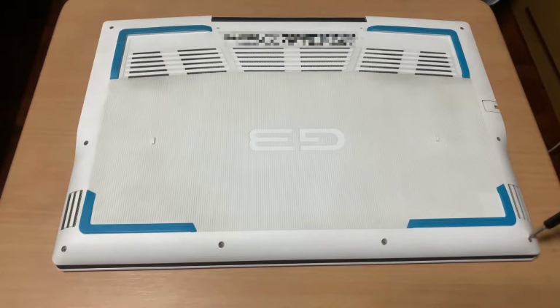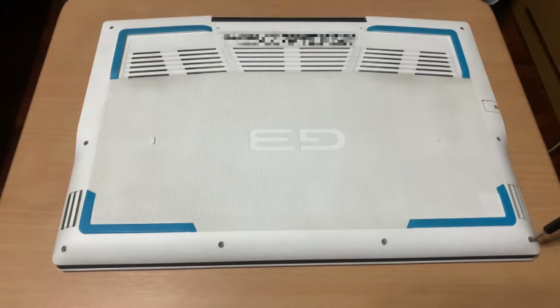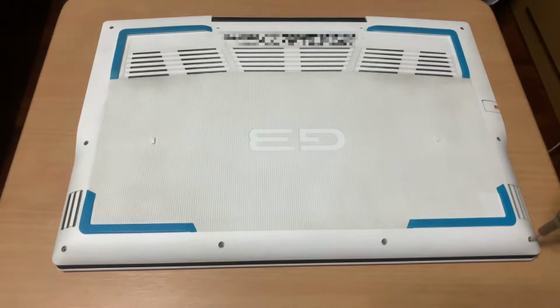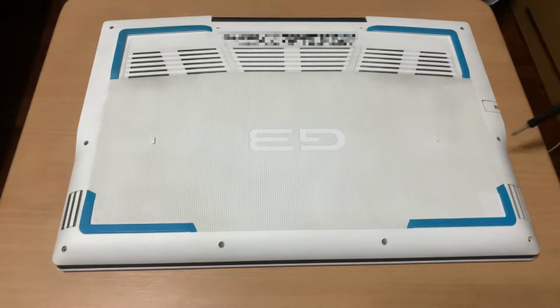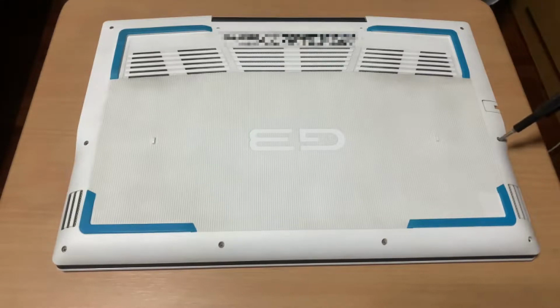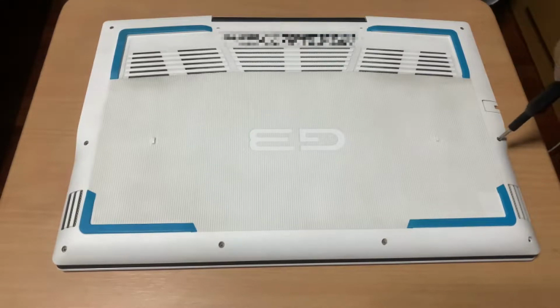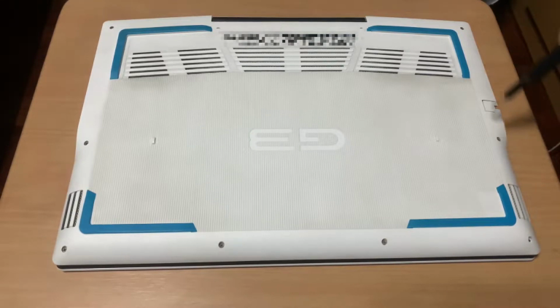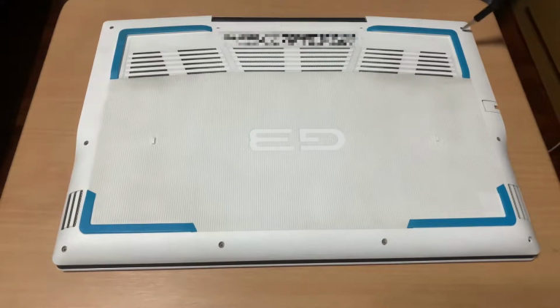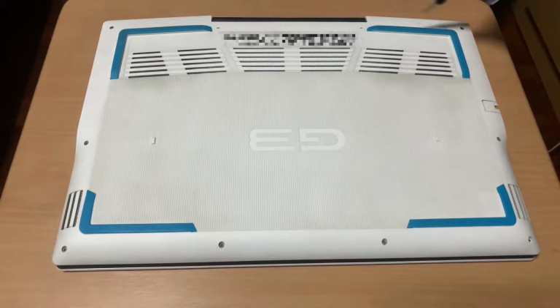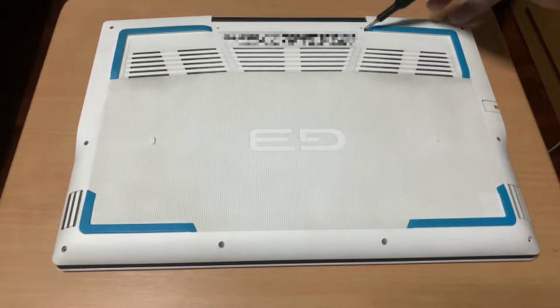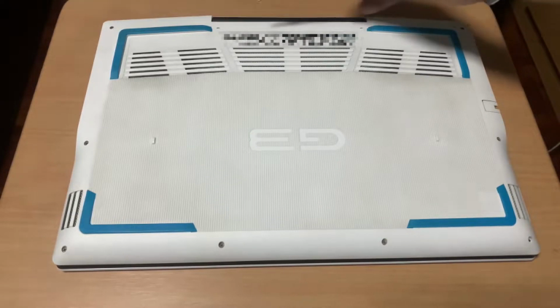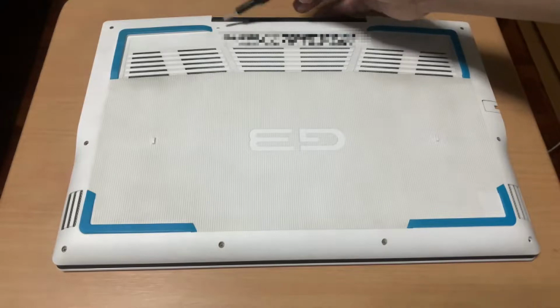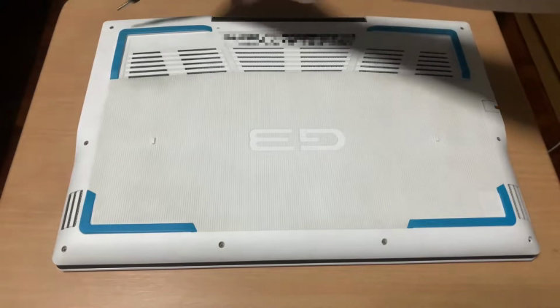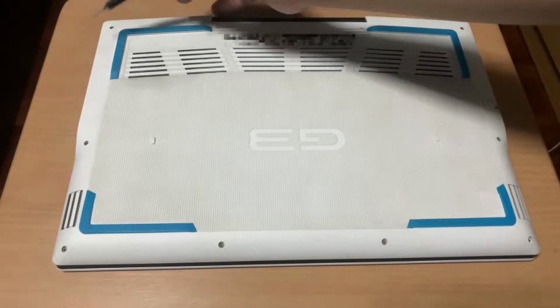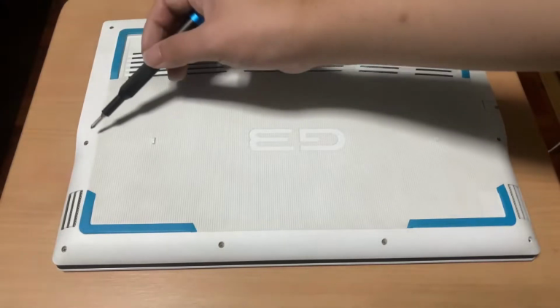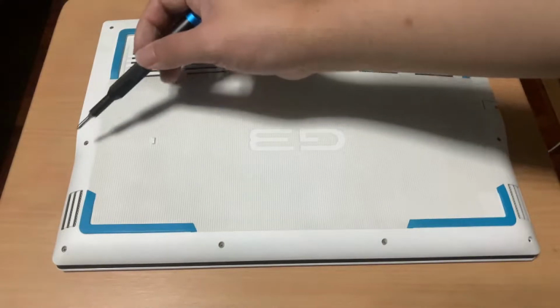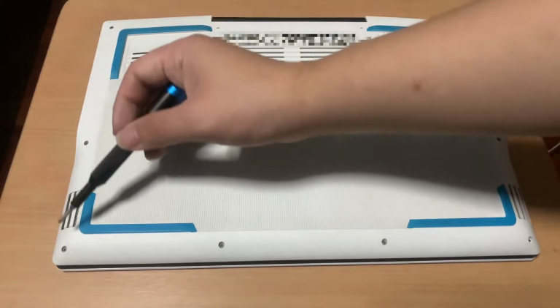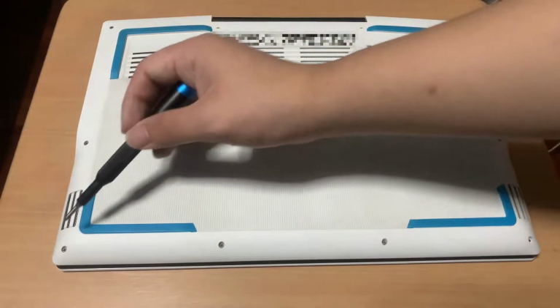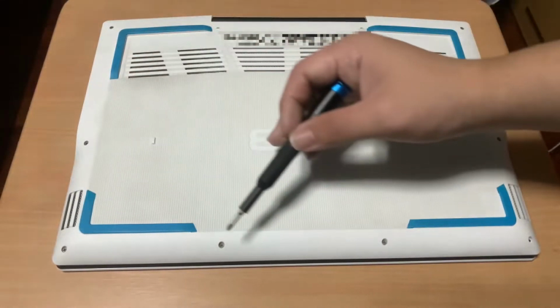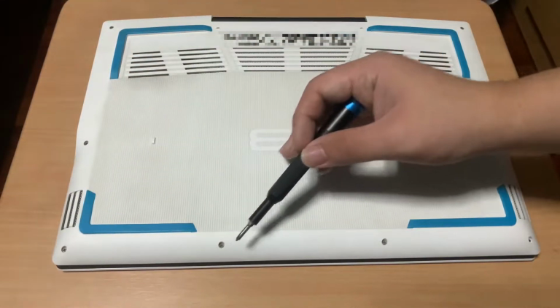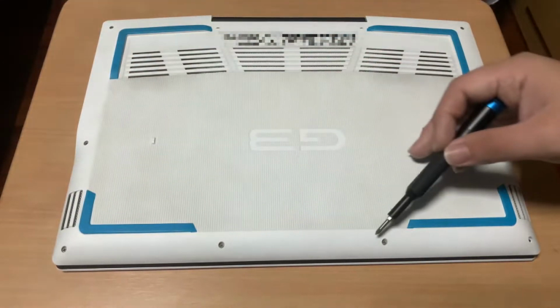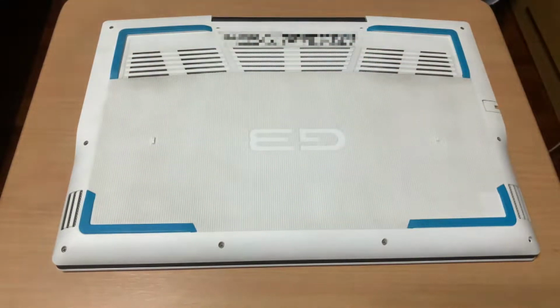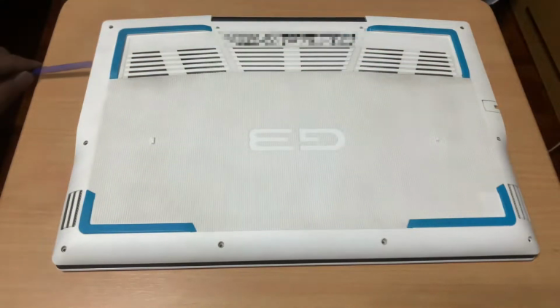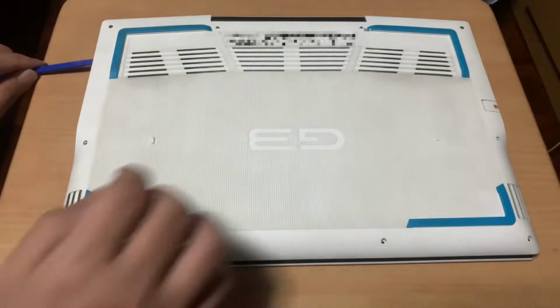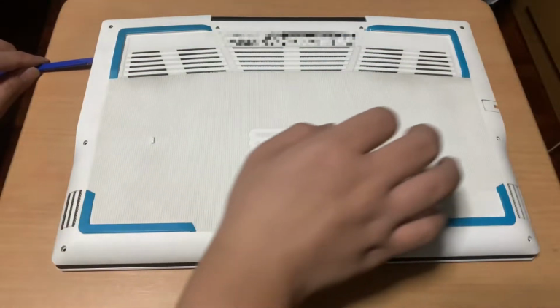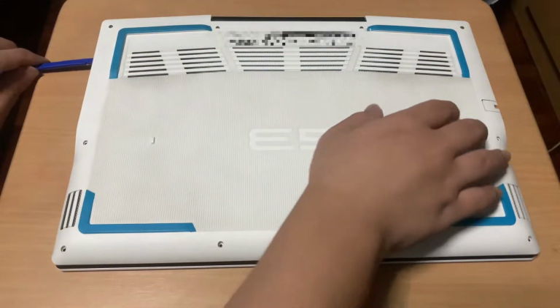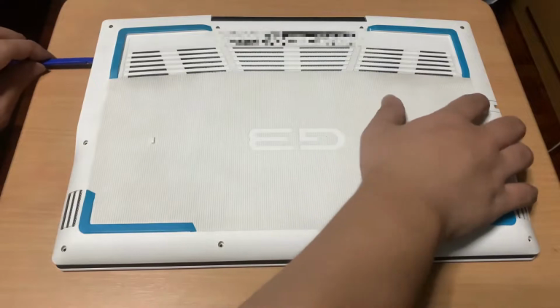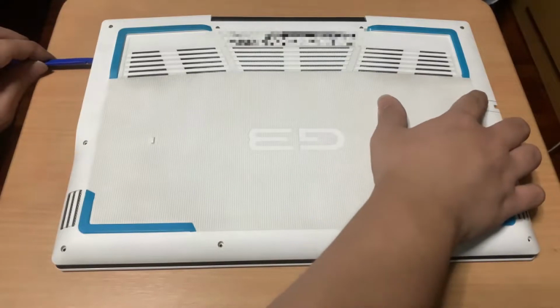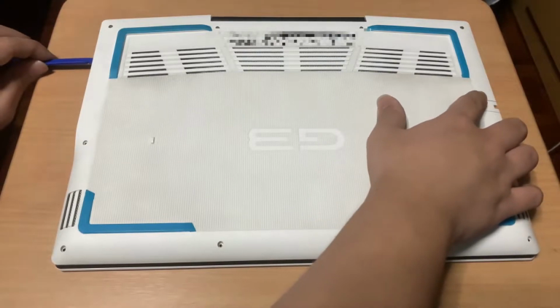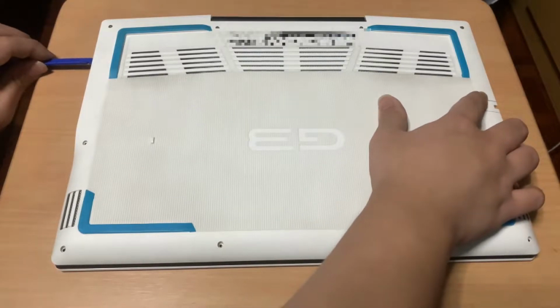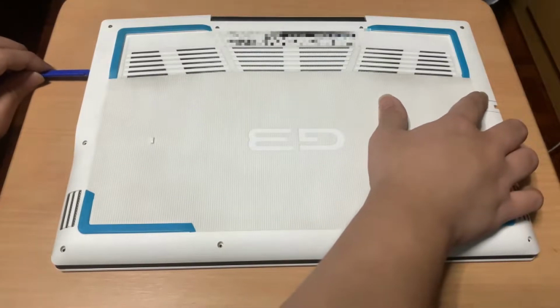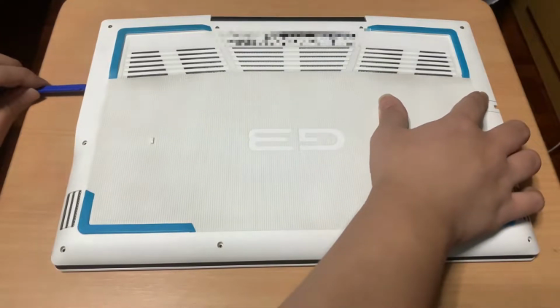First, unscrew the screws holding the back panel. Then, use a pry tool to pry the back panel of the laptop.